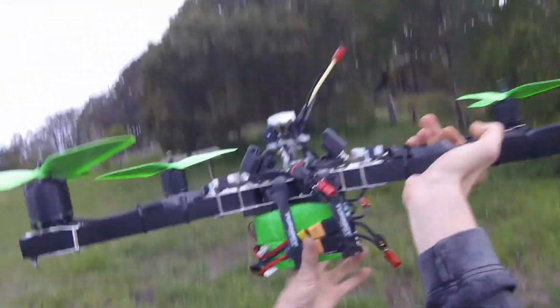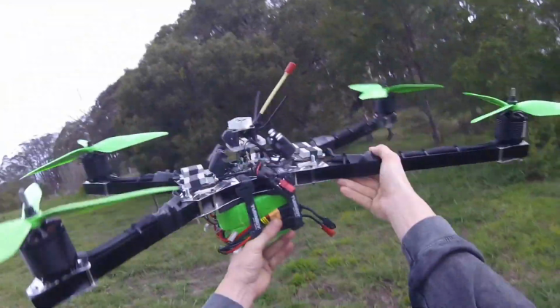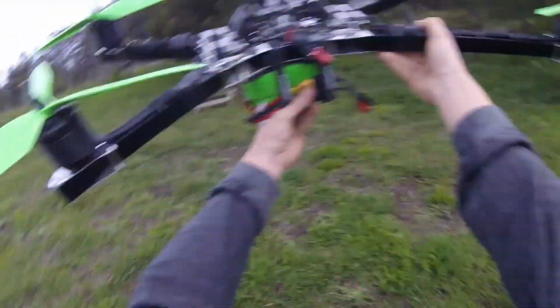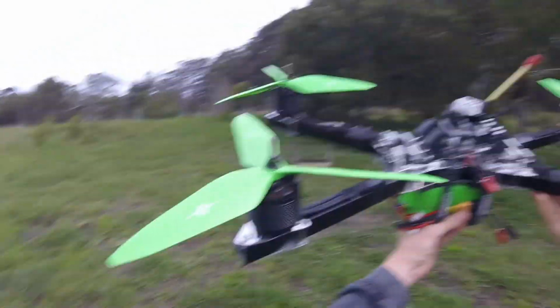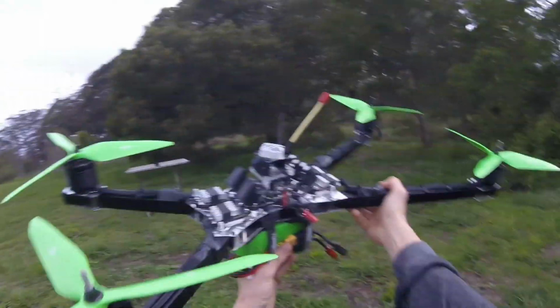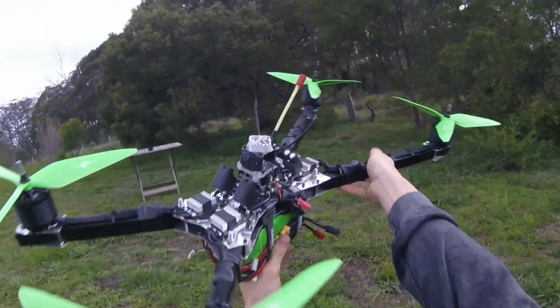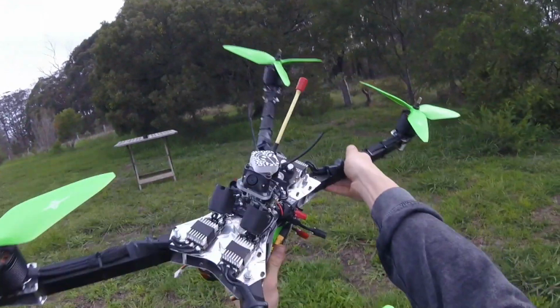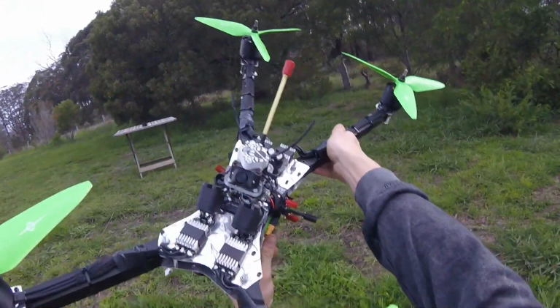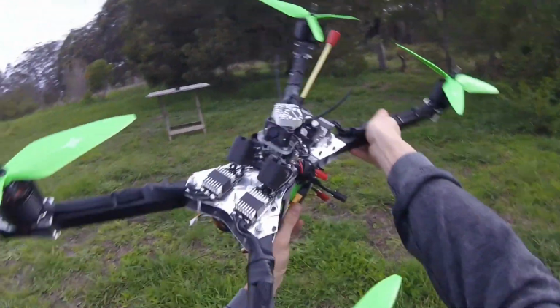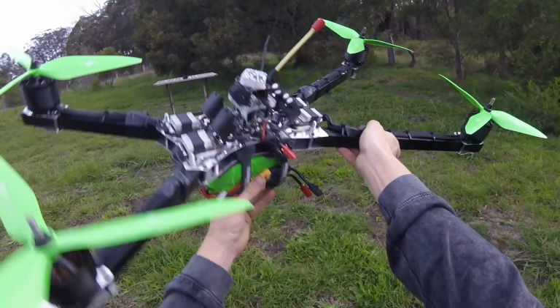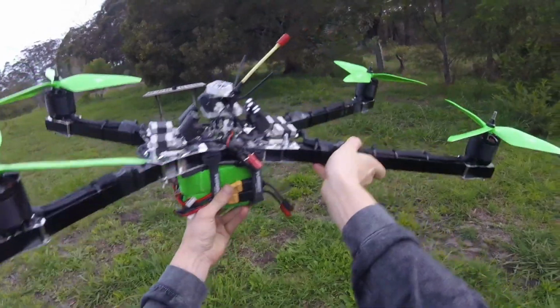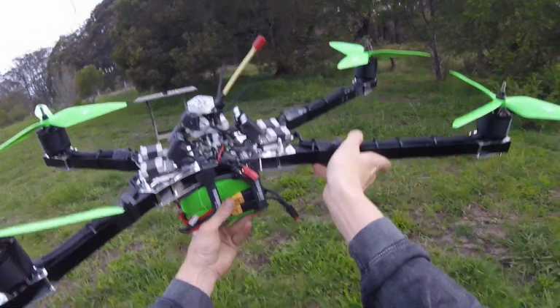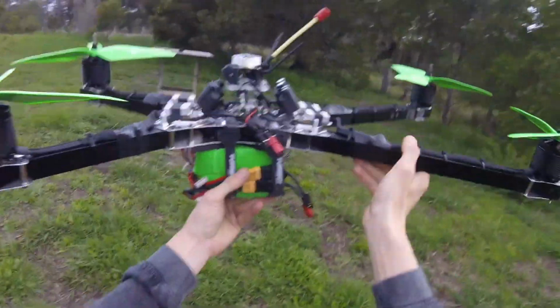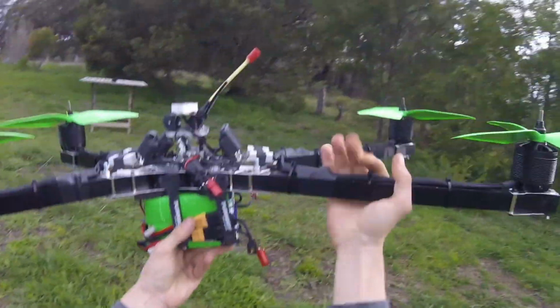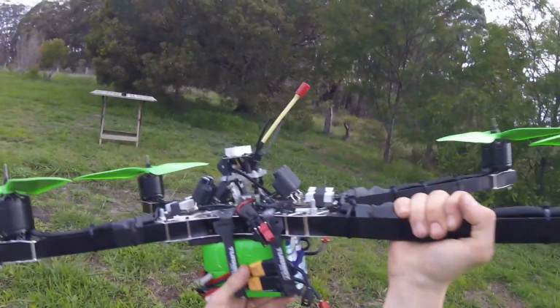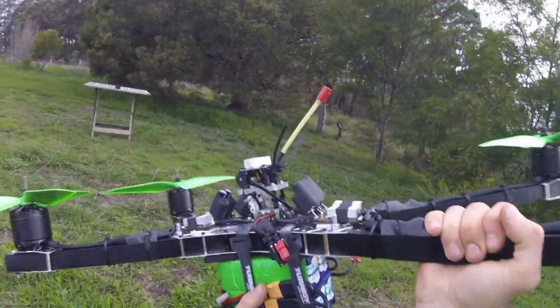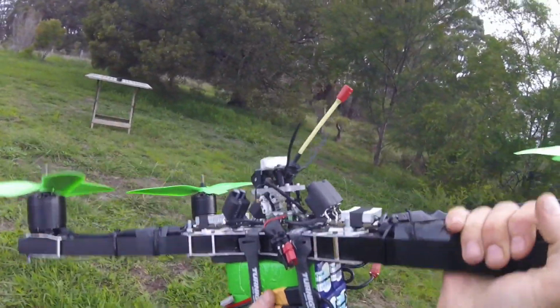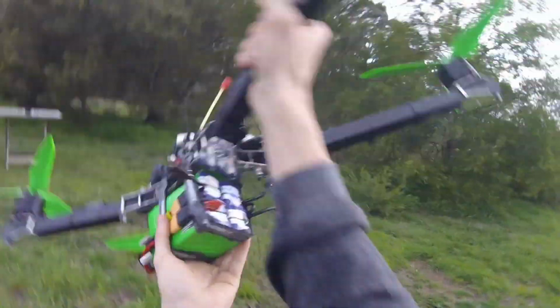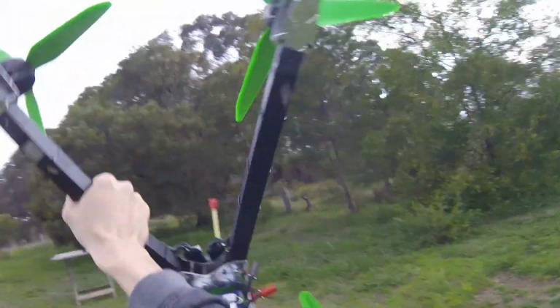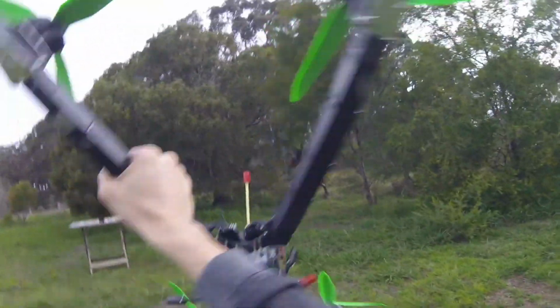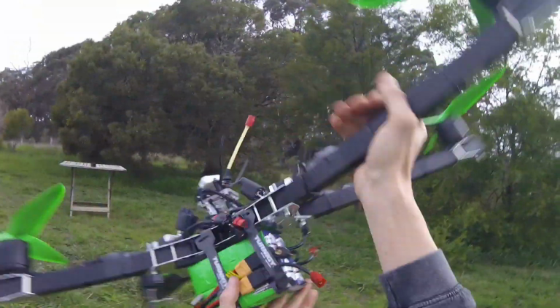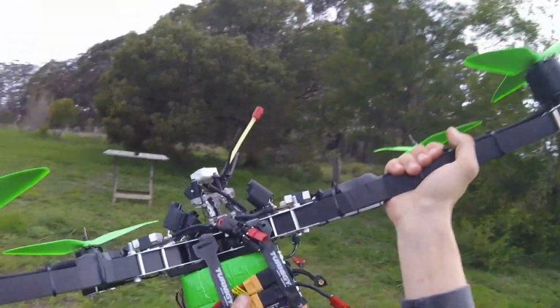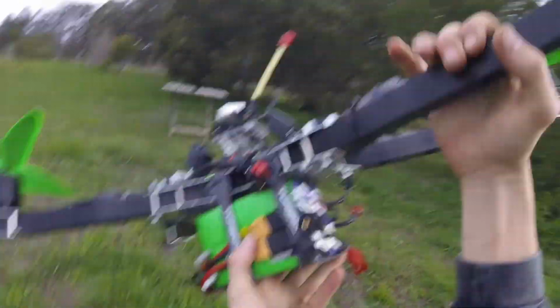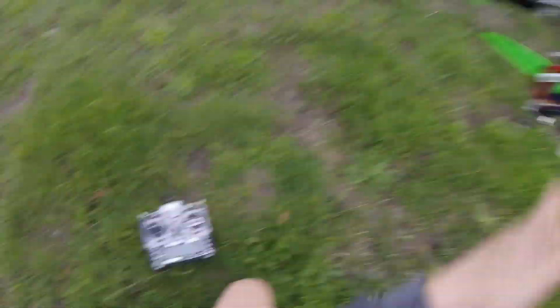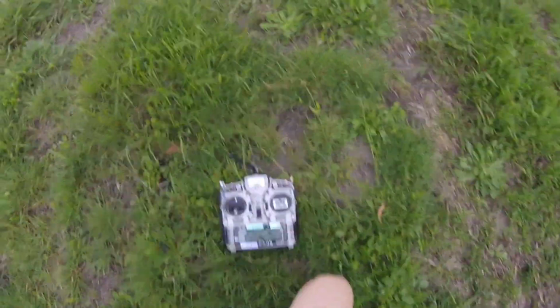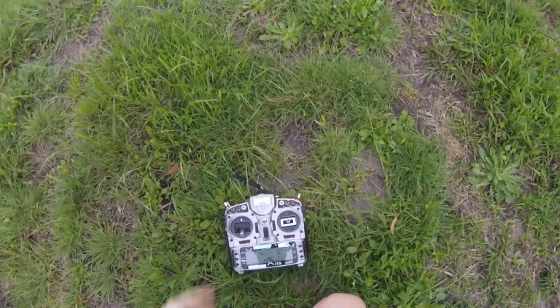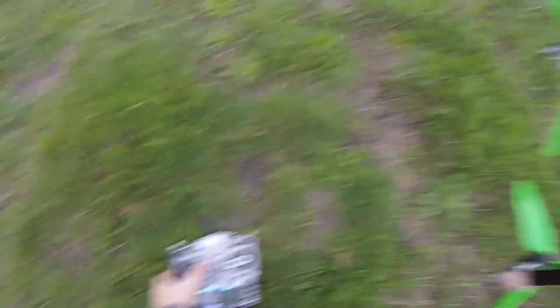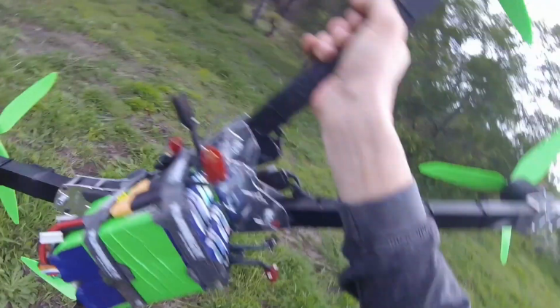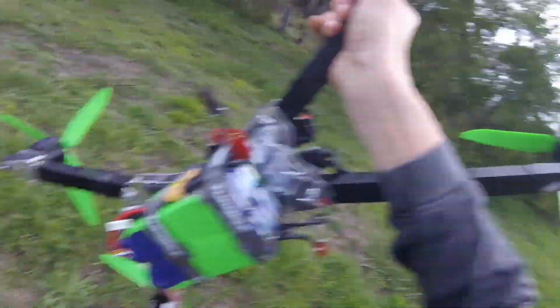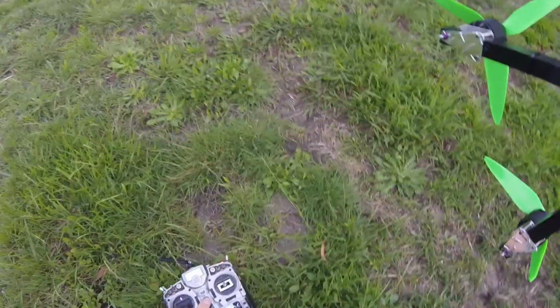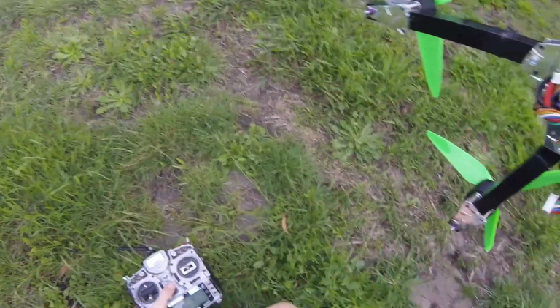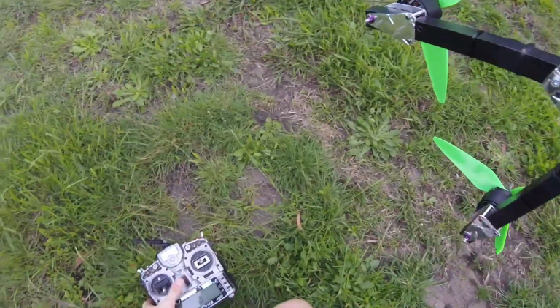There you have it guys — new race quad. I think it's good, it'll be good for racing. That's fast — faster than other stuff, I think. Anyway, we'll have to see what the data says.